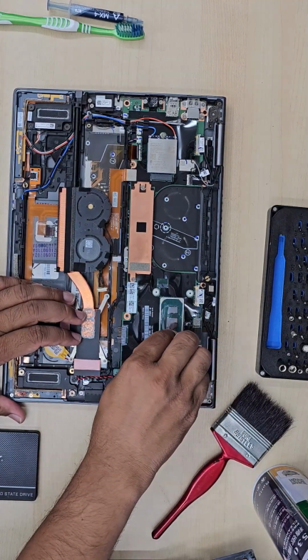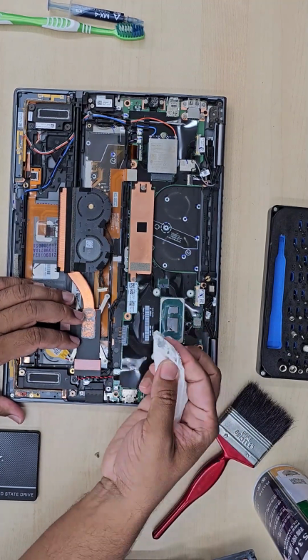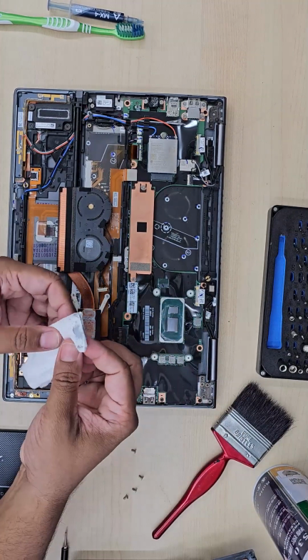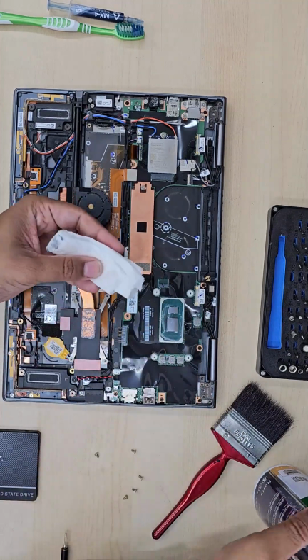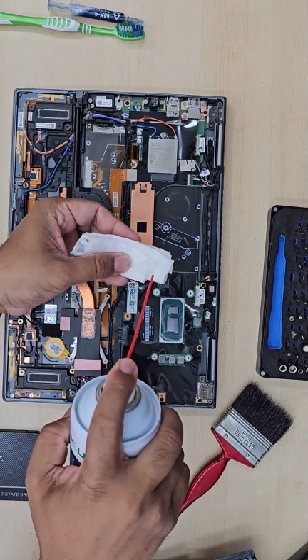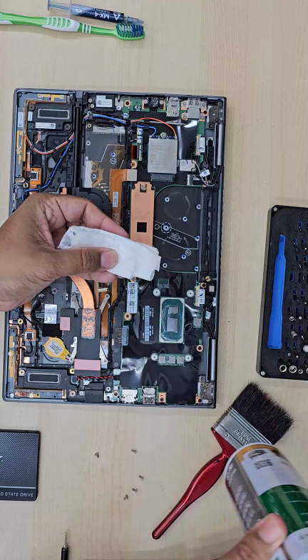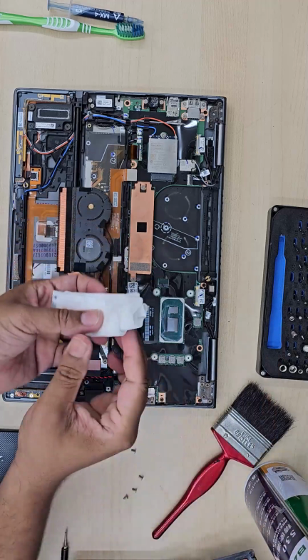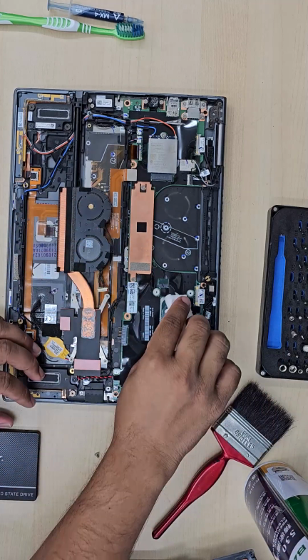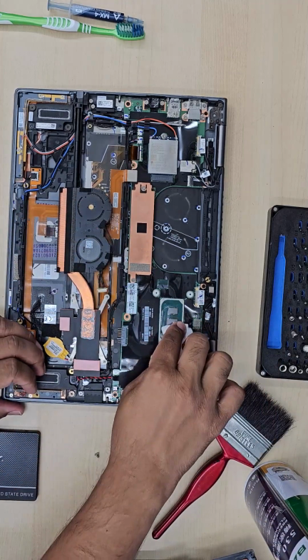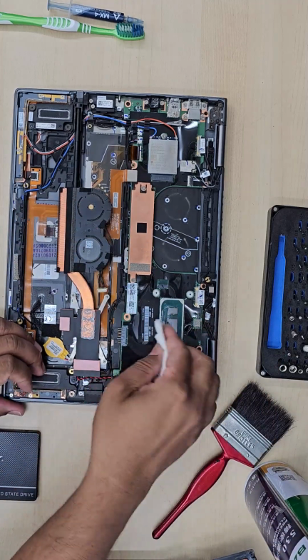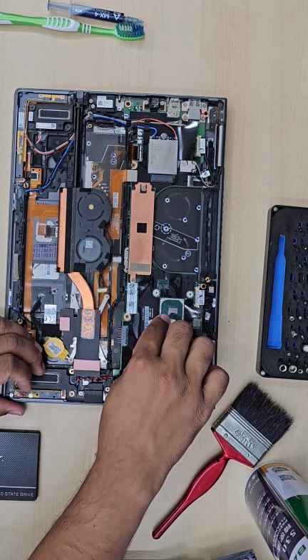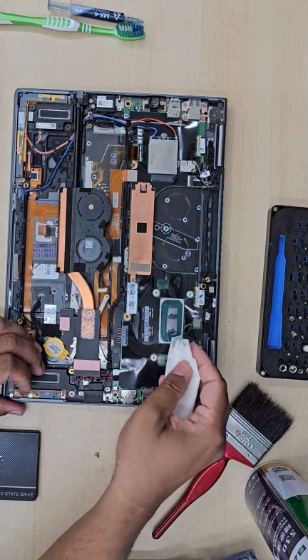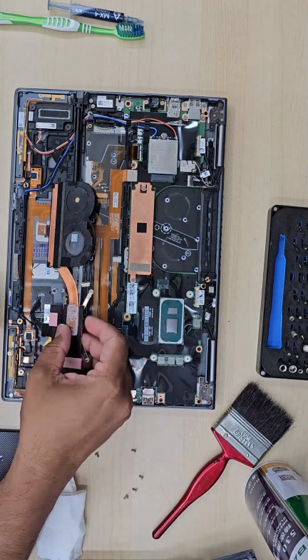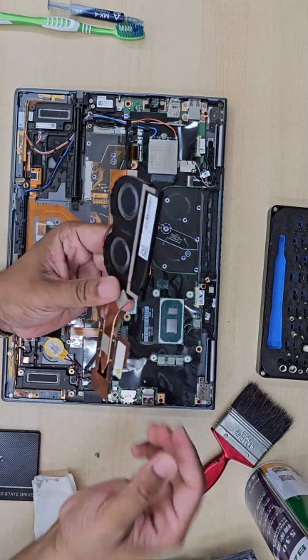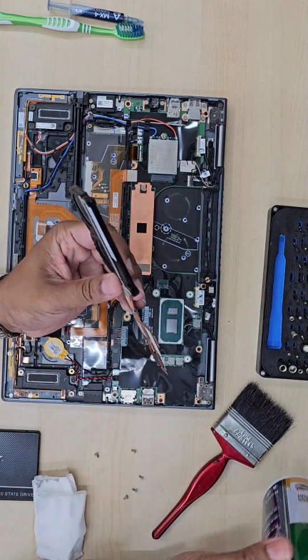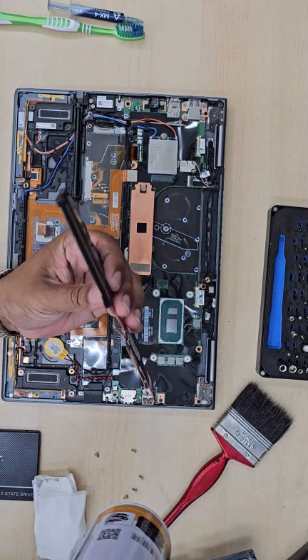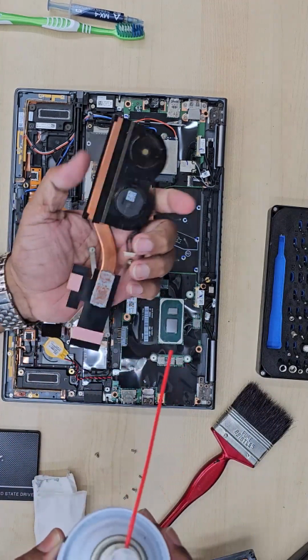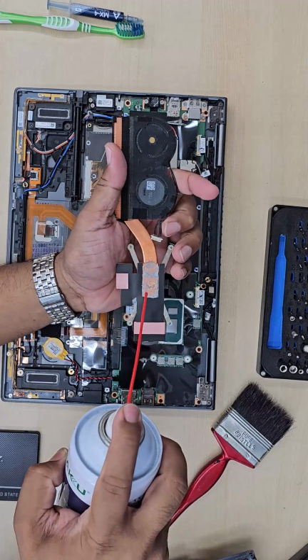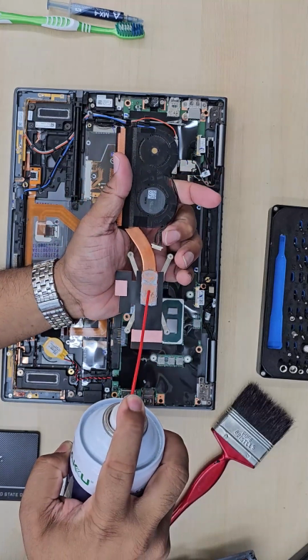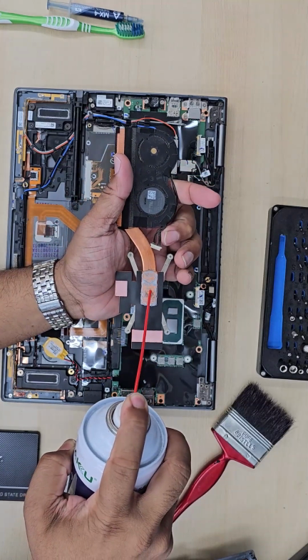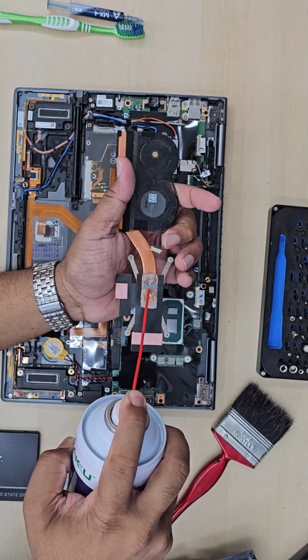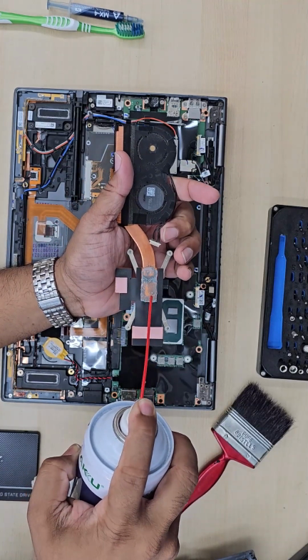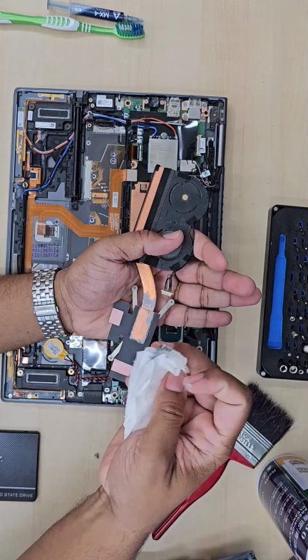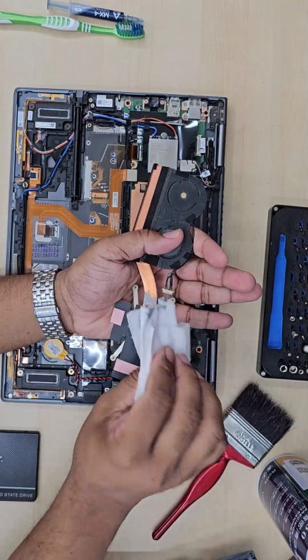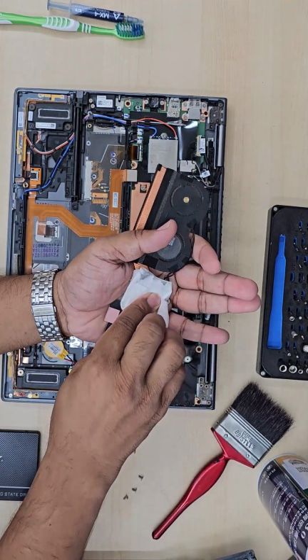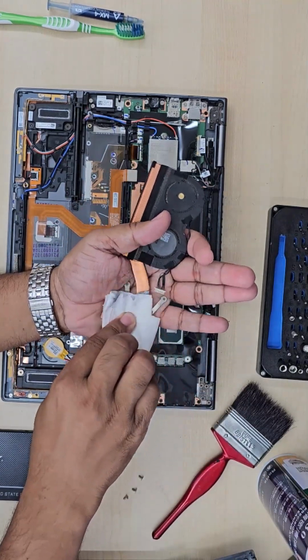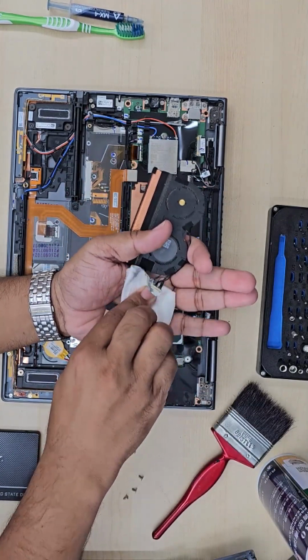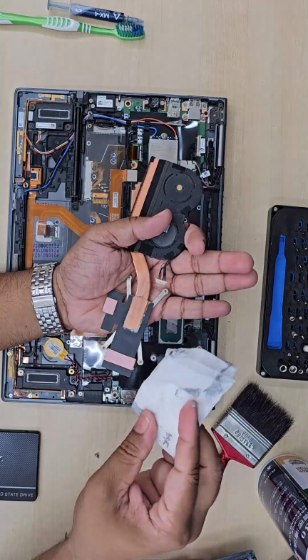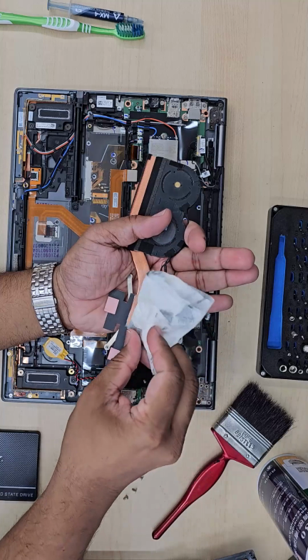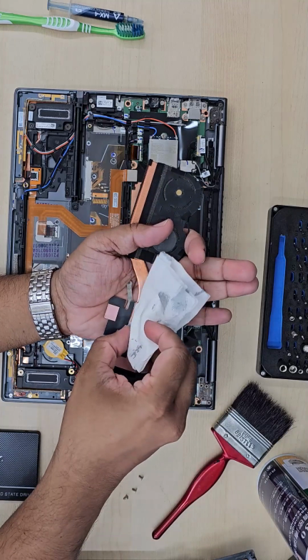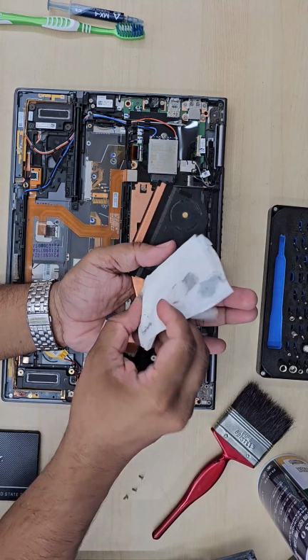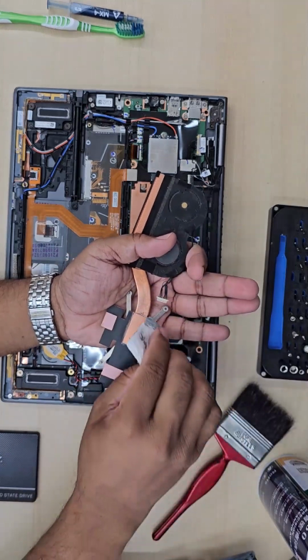First of all, when you use your laptop make sure you use it on a solid surface, for example a desk or anything solid, so it doesn't block the actual airflow and your laptop doesn't get suffocated.